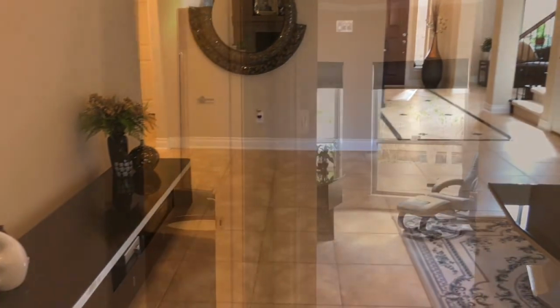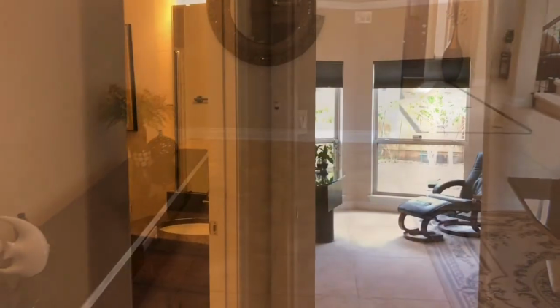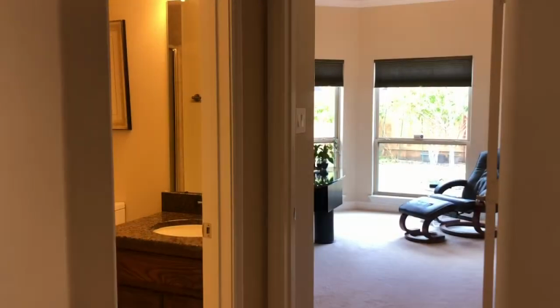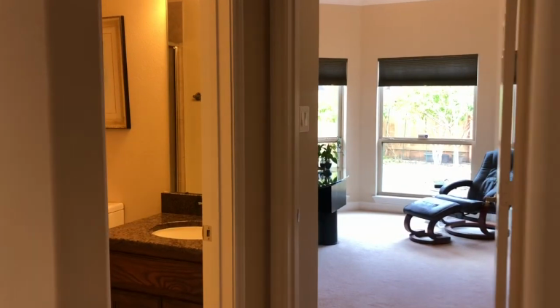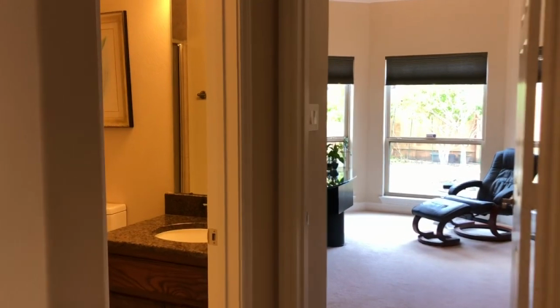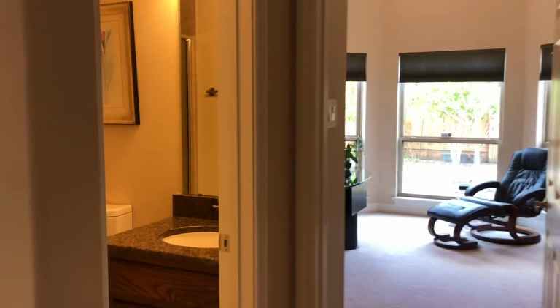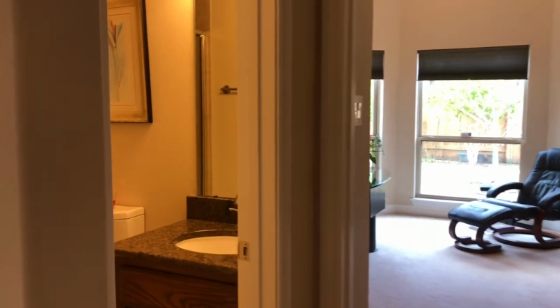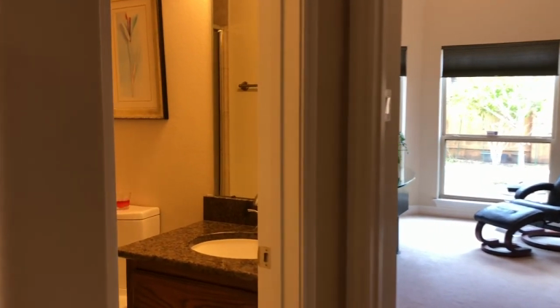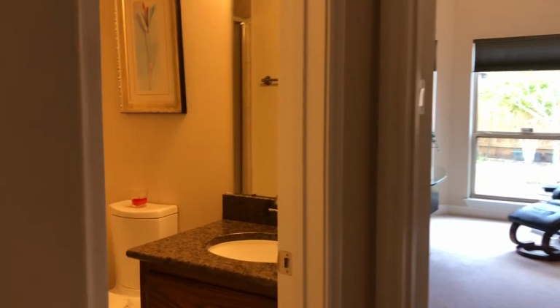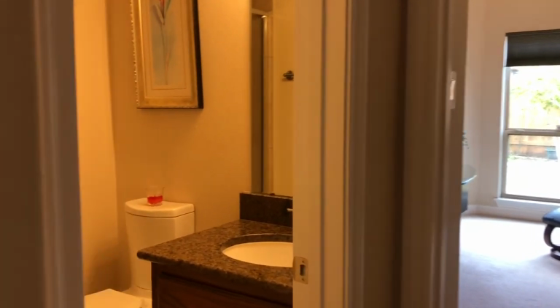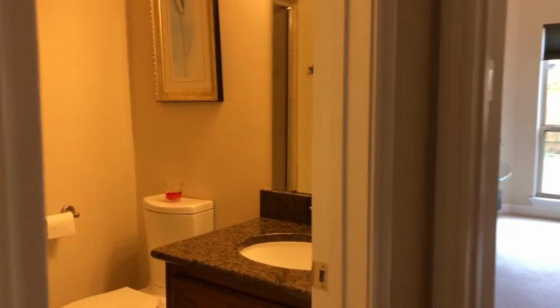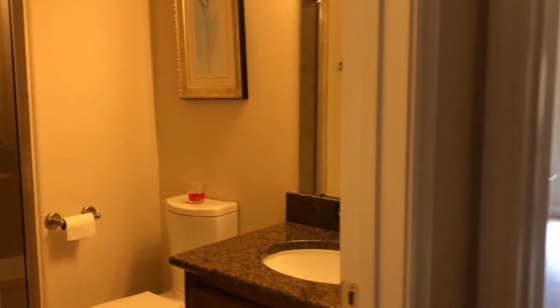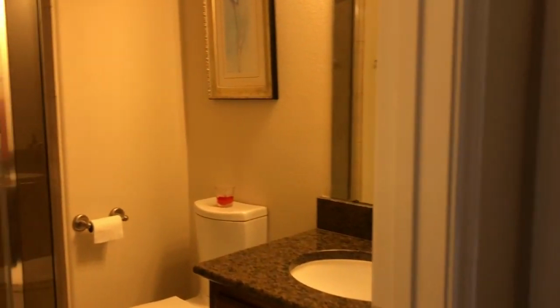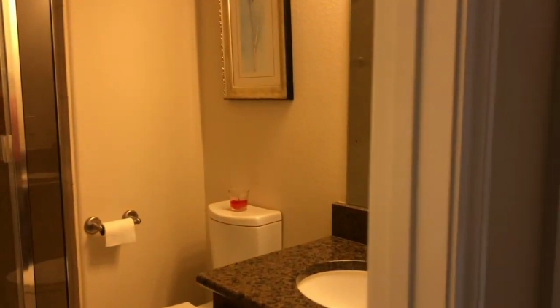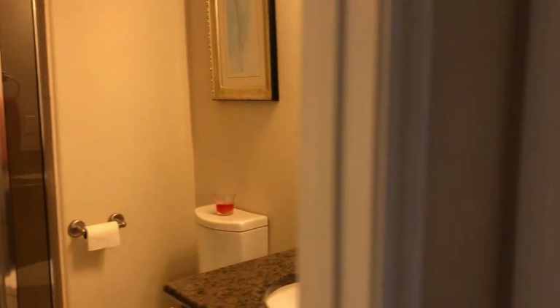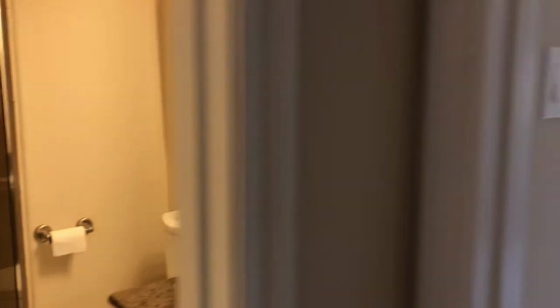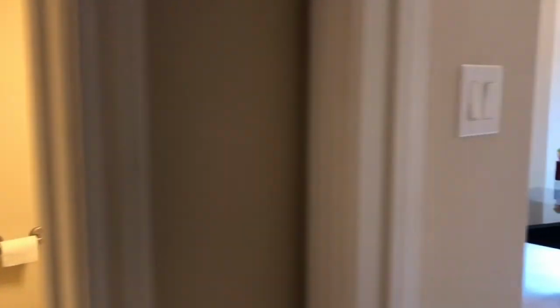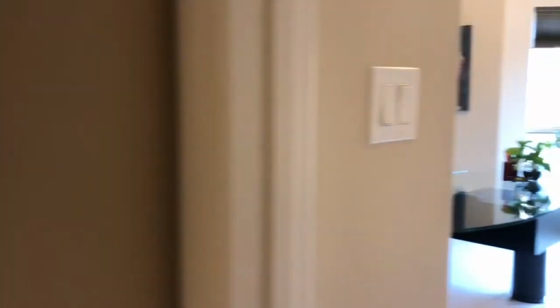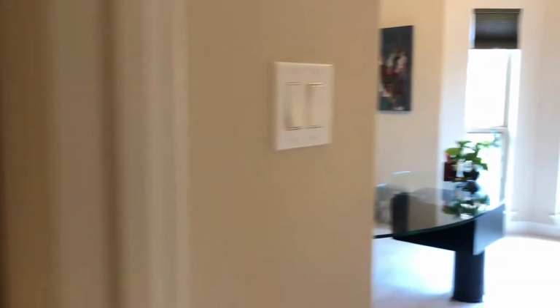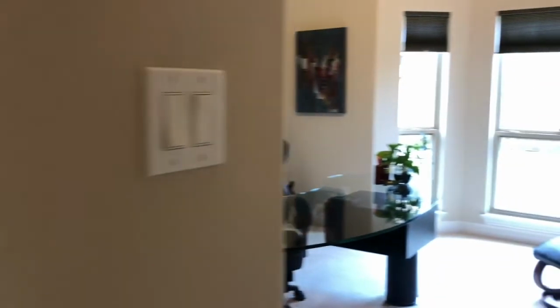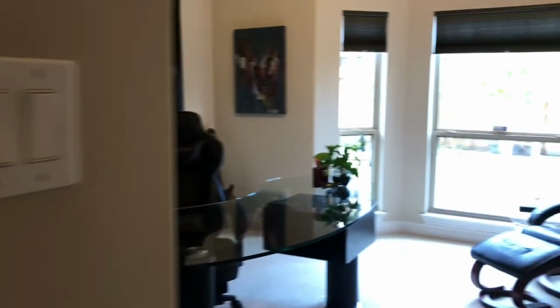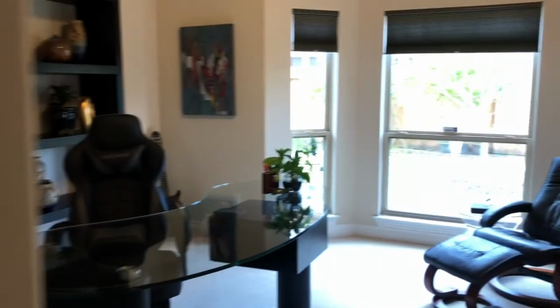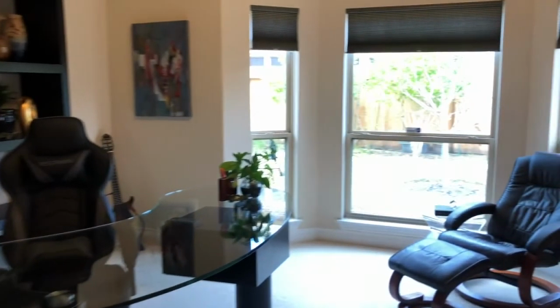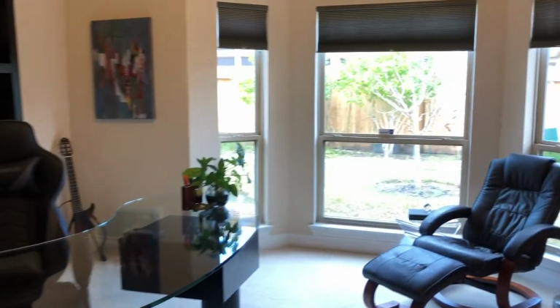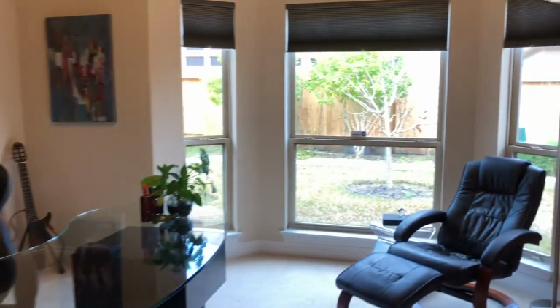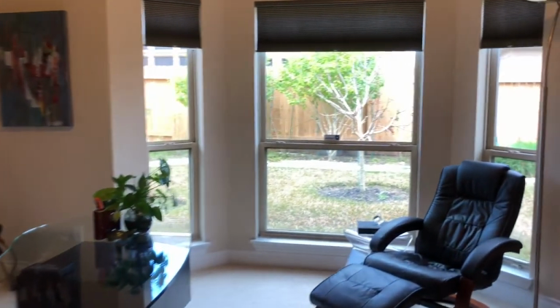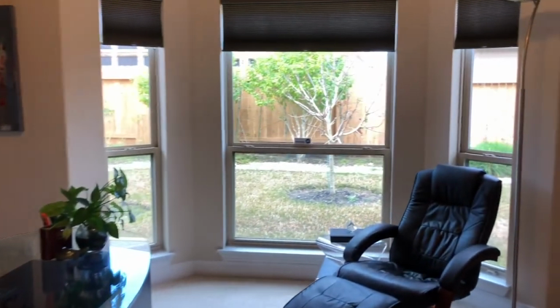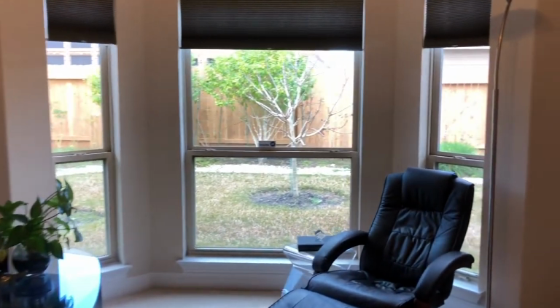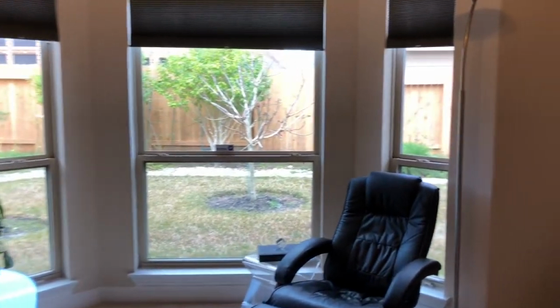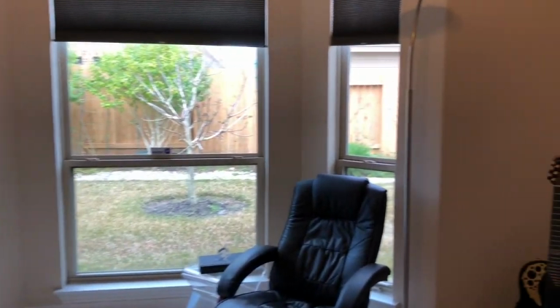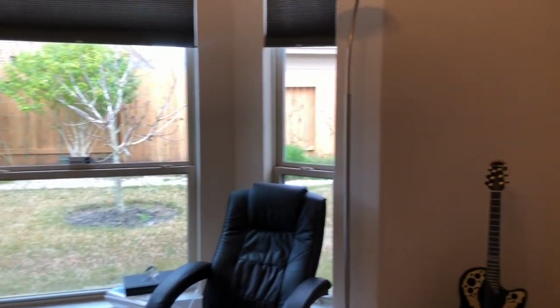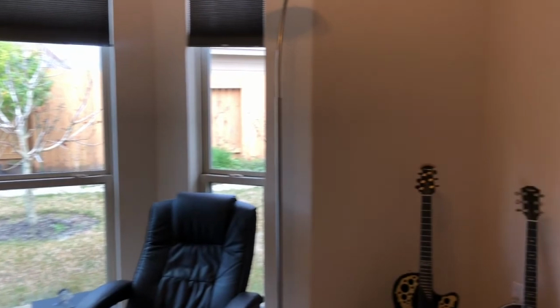Just off of the kitchen is a bath with a shower and a guest room. This room is currently being used as a home office.